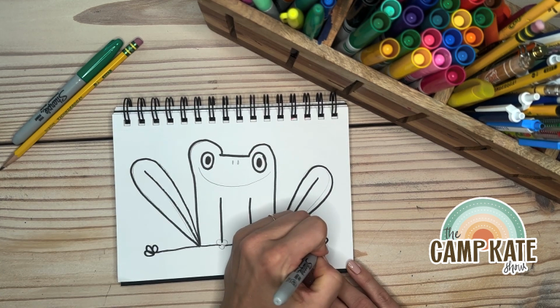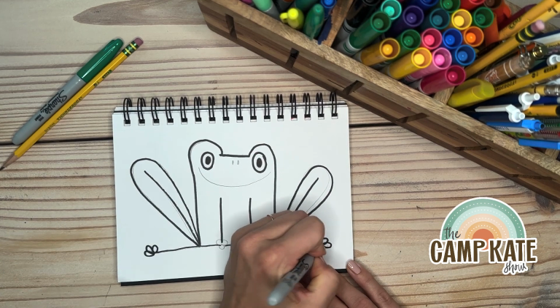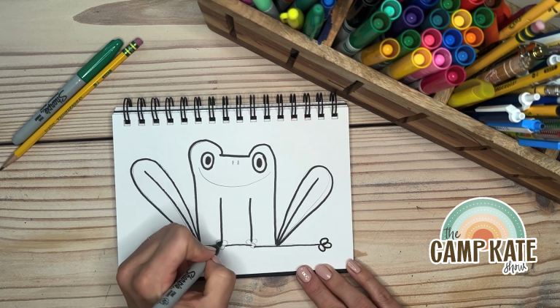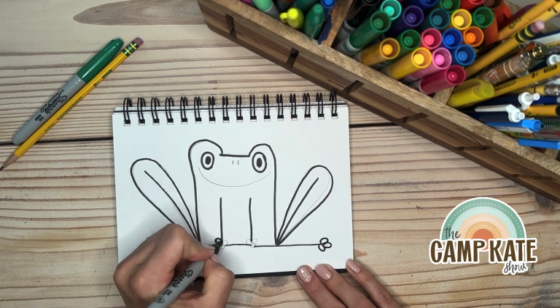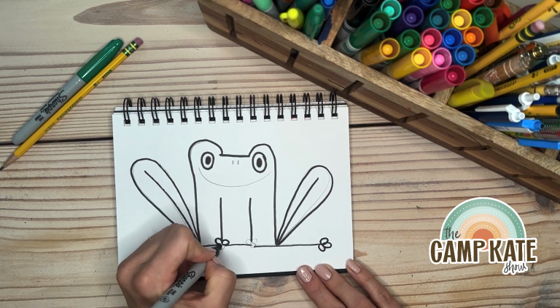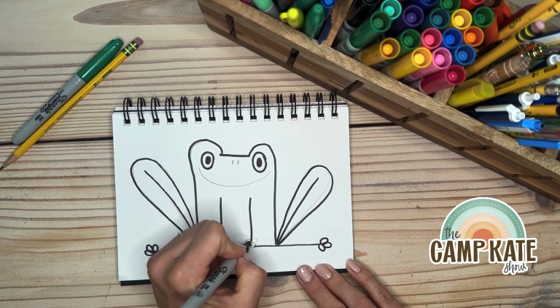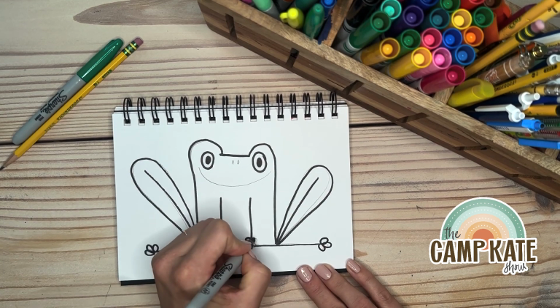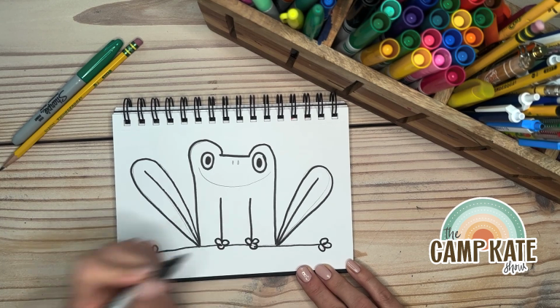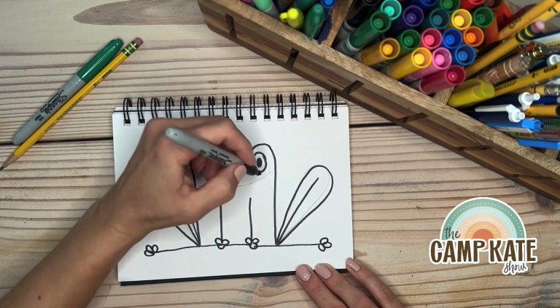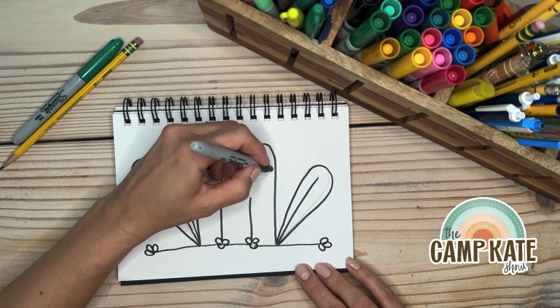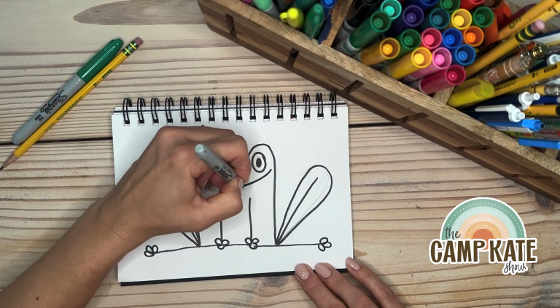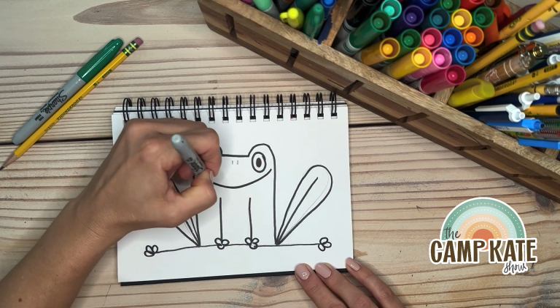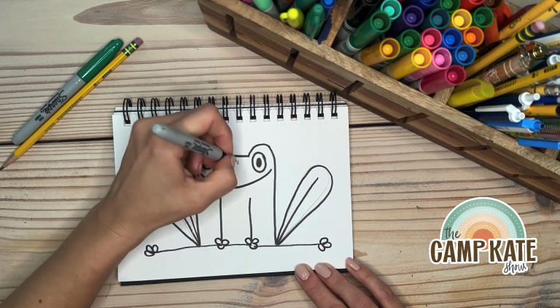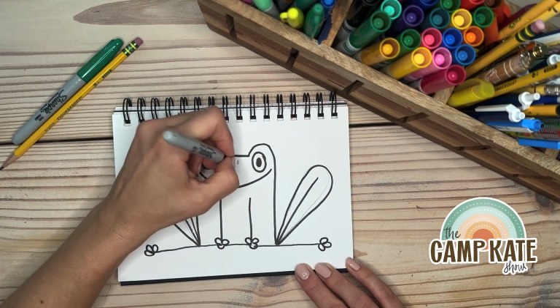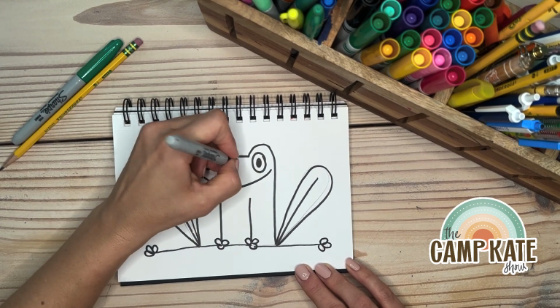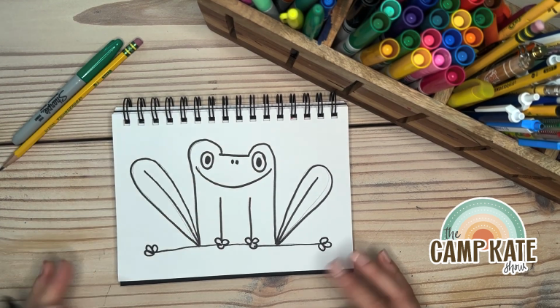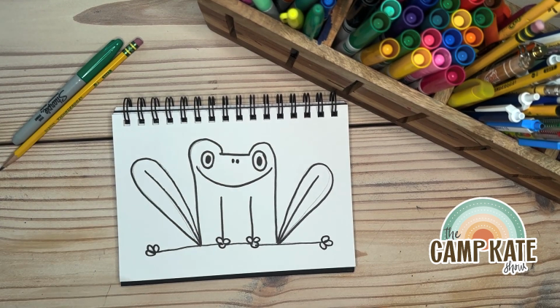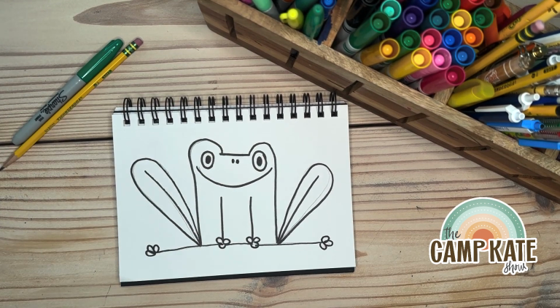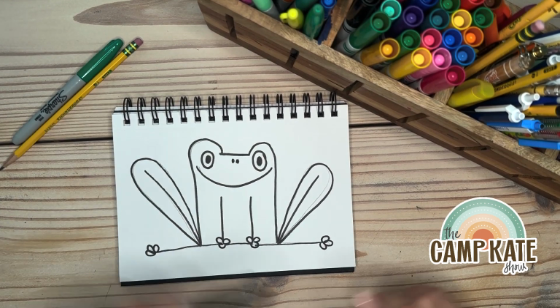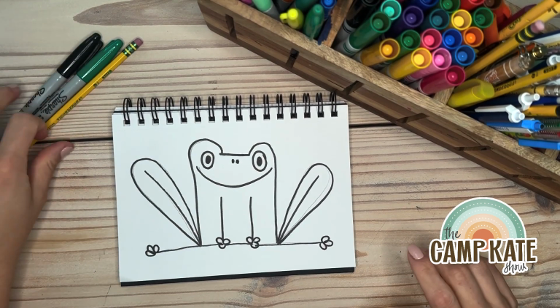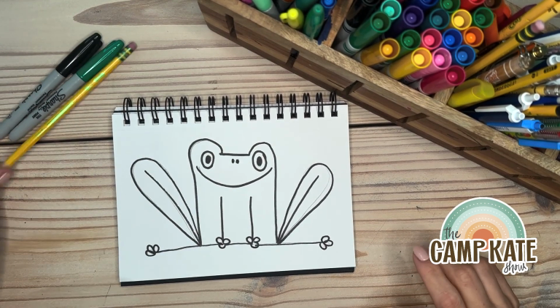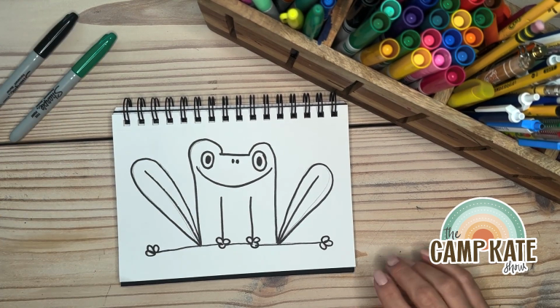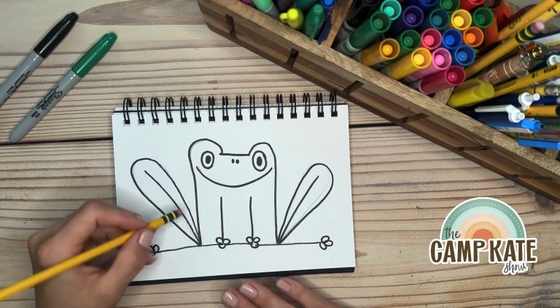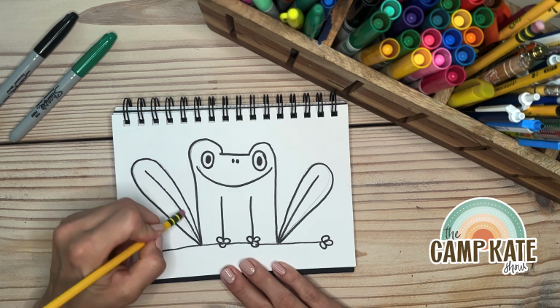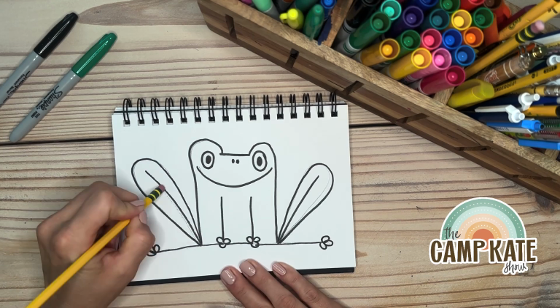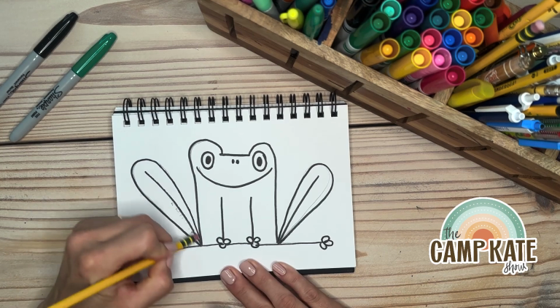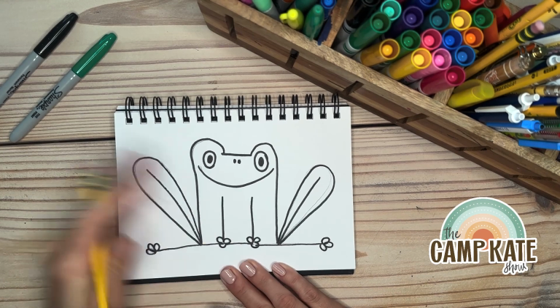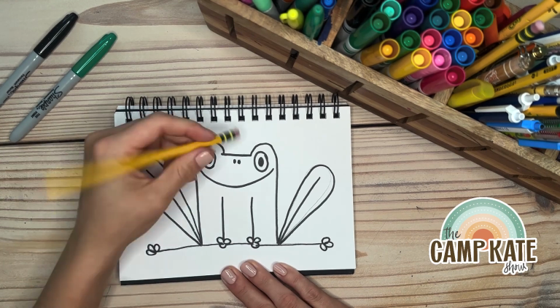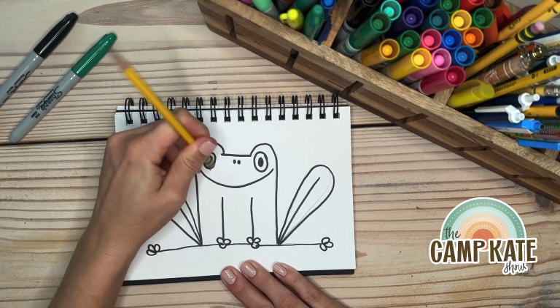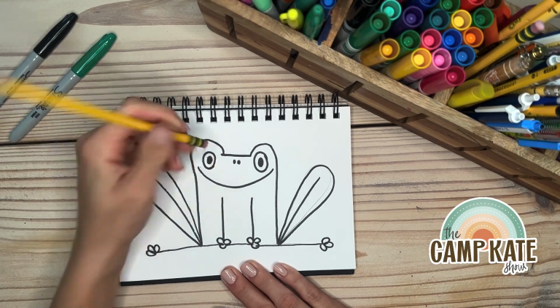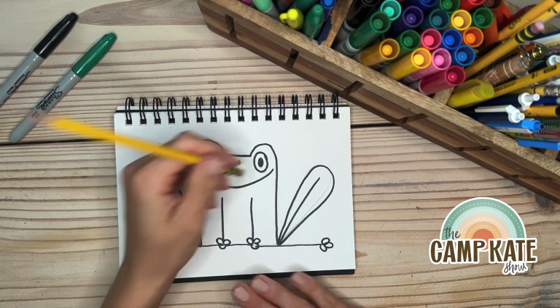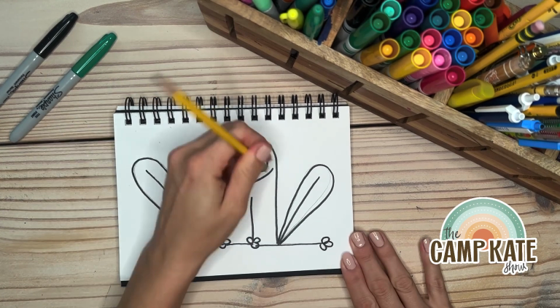And parents, these aren't just for your kiddos, okay? These could be for you too — maybe to up your artist skills!